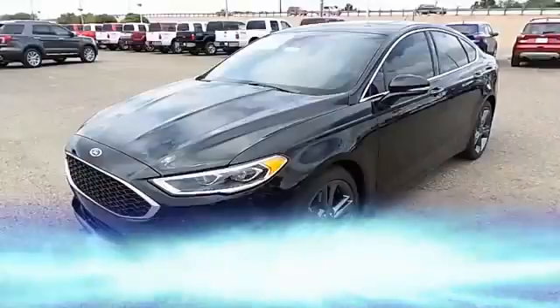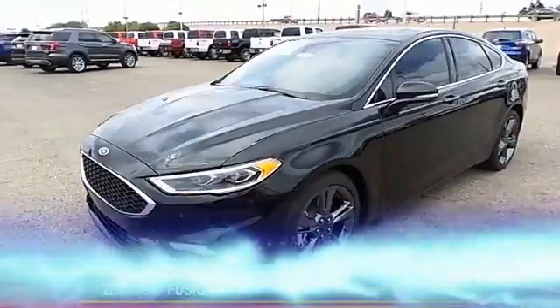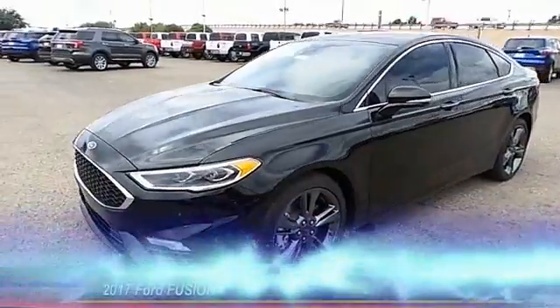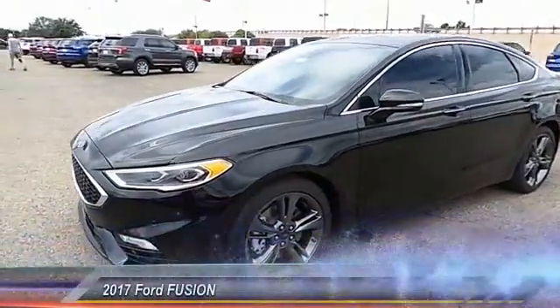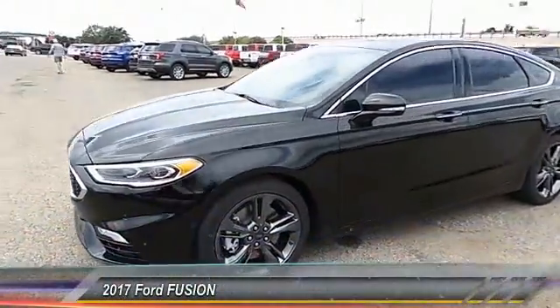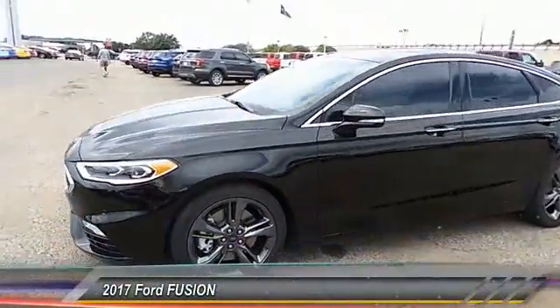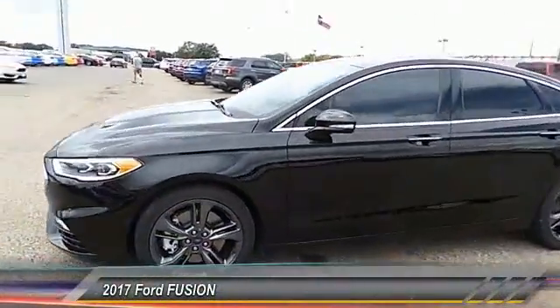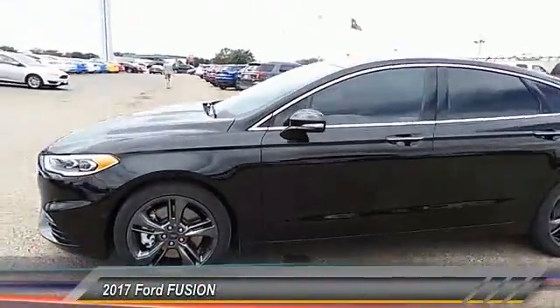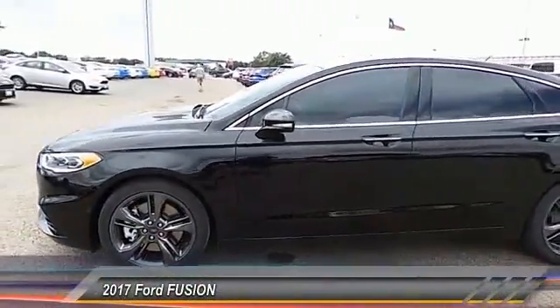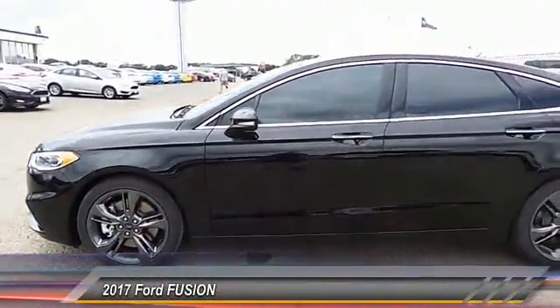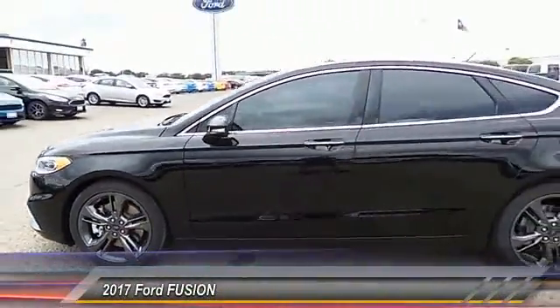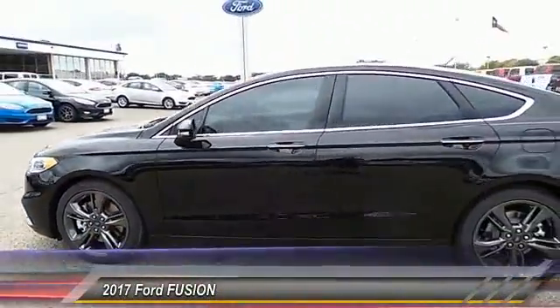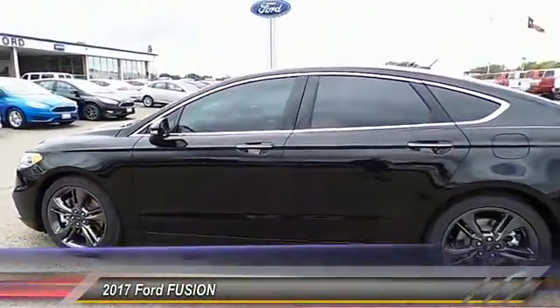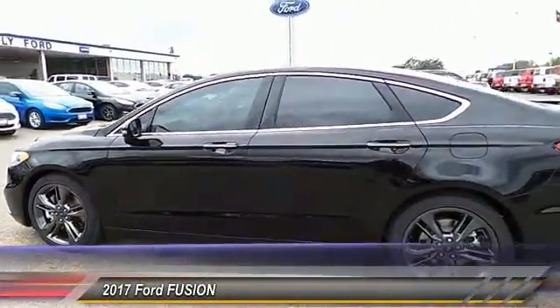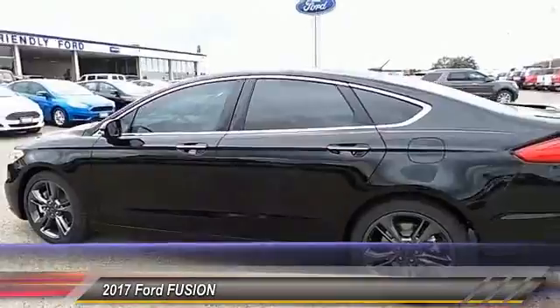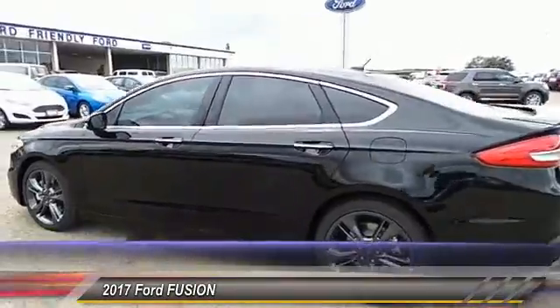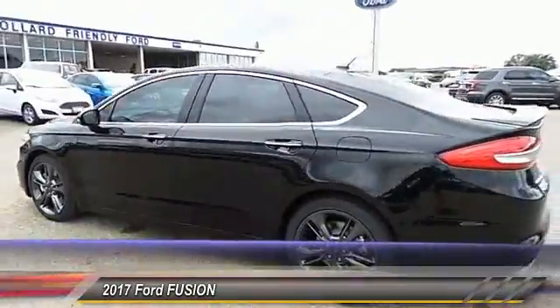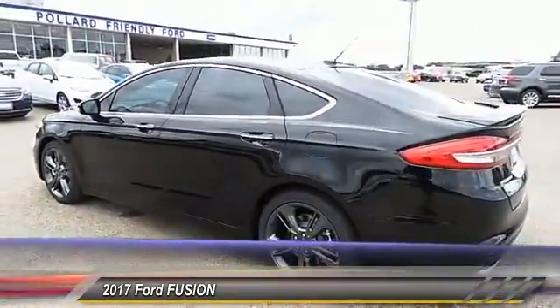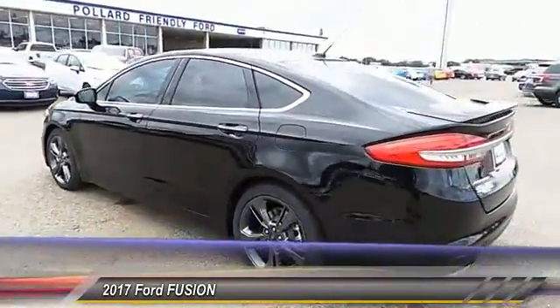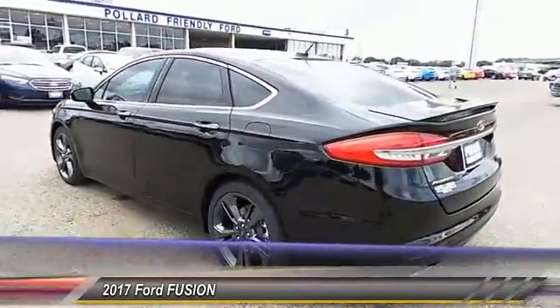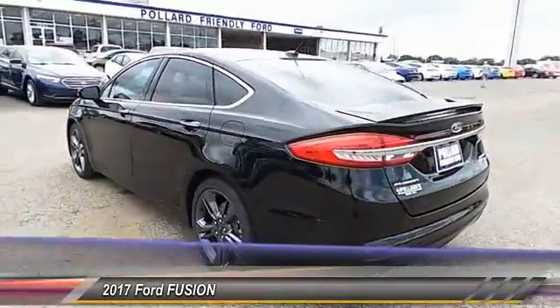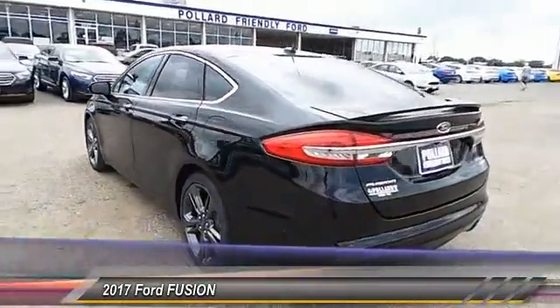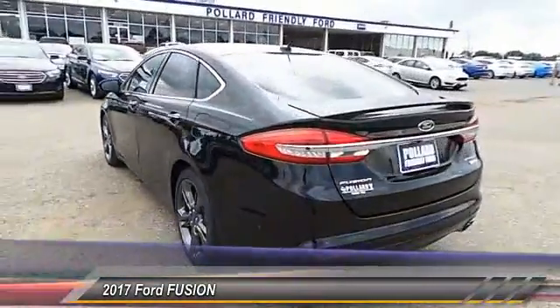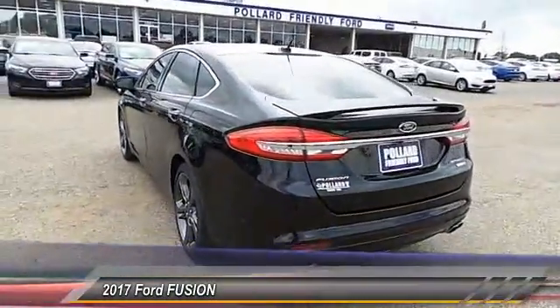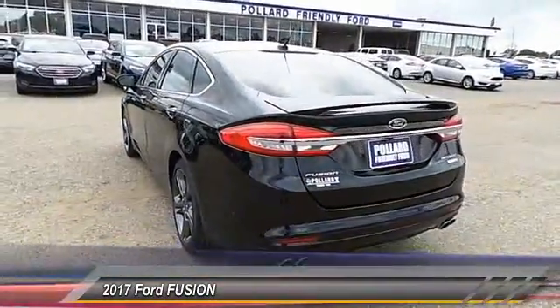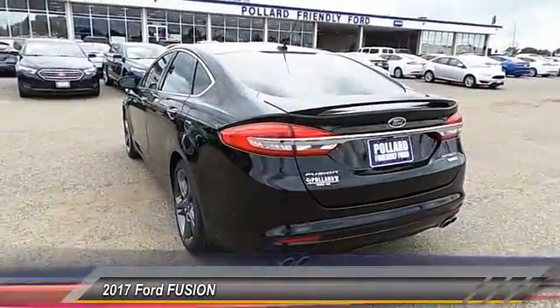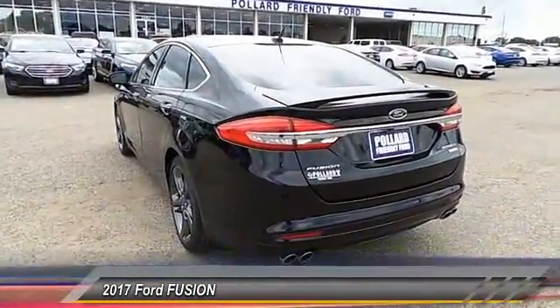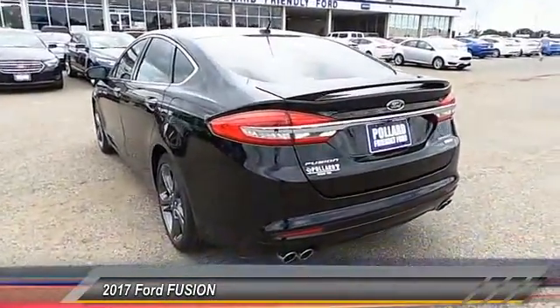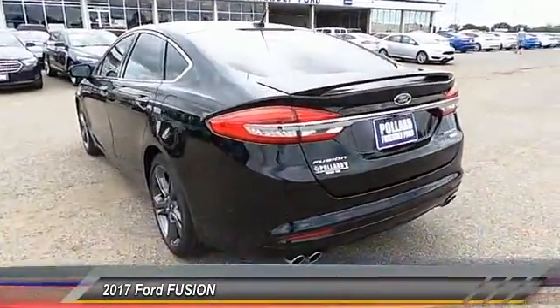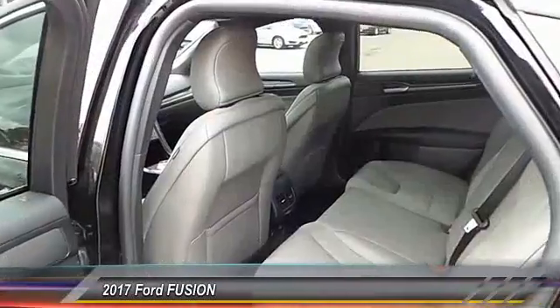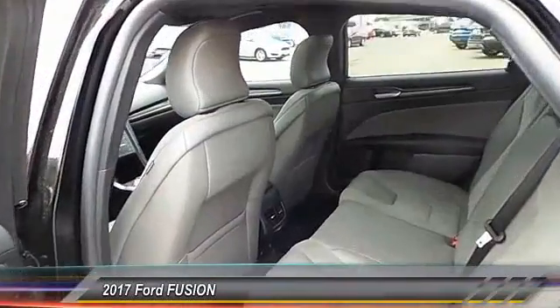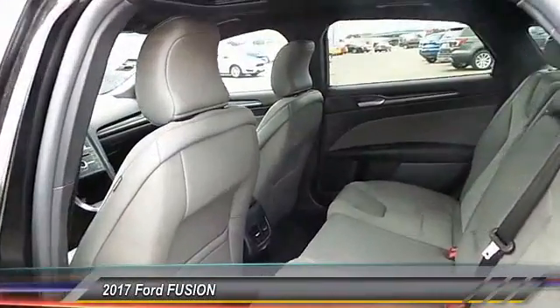2017 Fusion. You can have both impressive power and great economy in a Fusion. This vehicle has less than 100 miles. Here are some of this vehicle's great options.